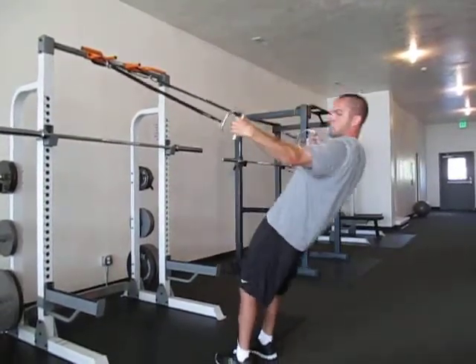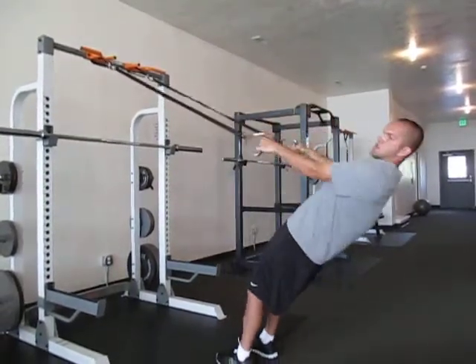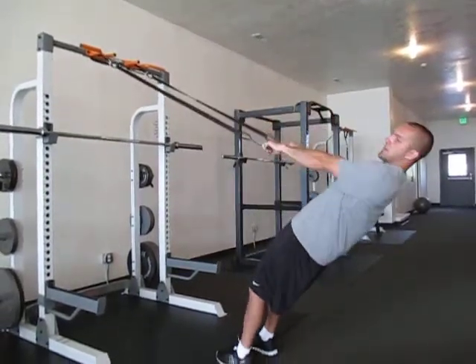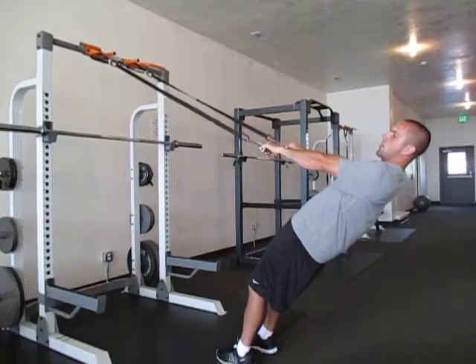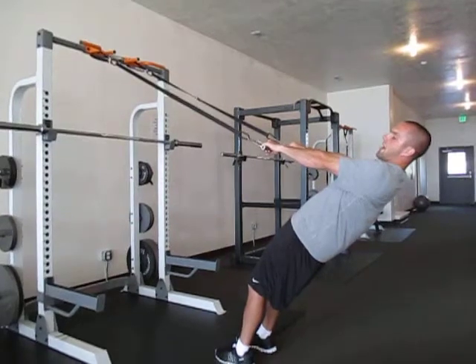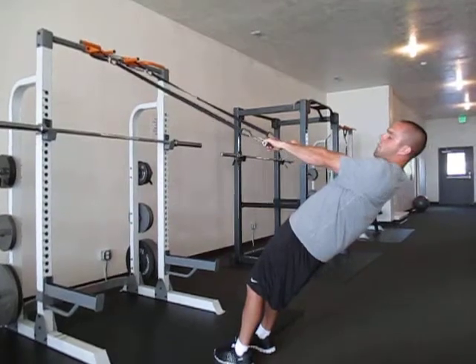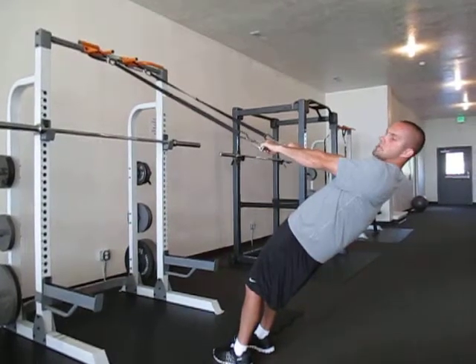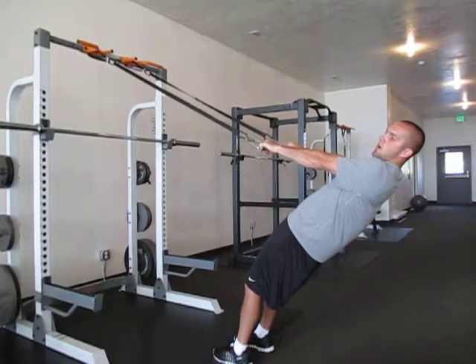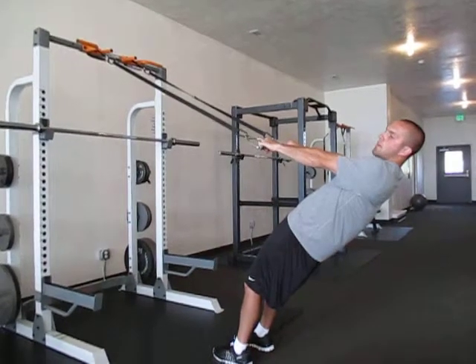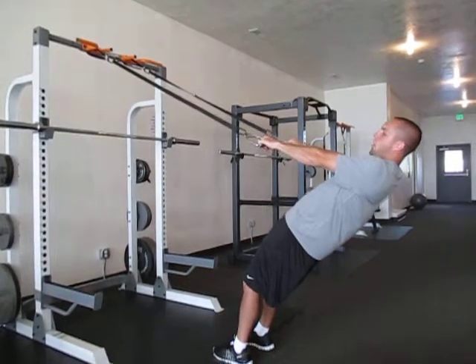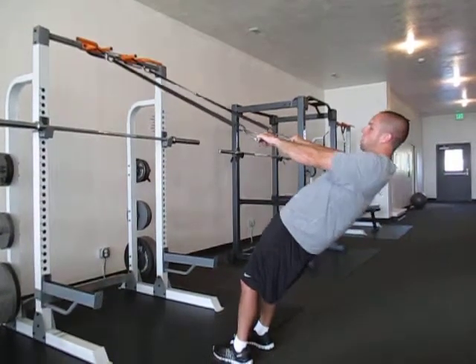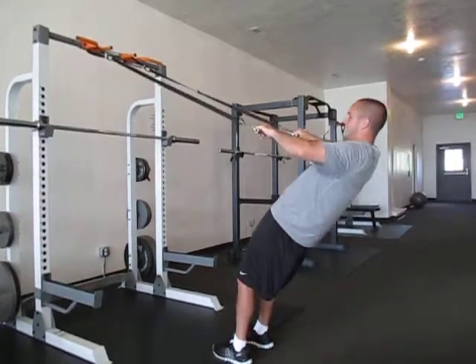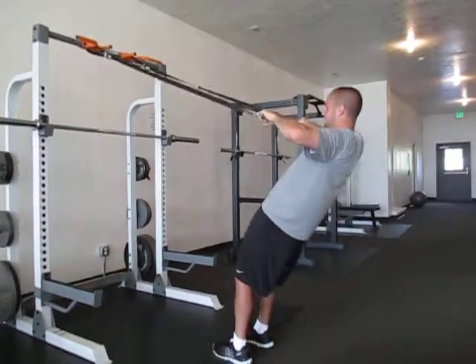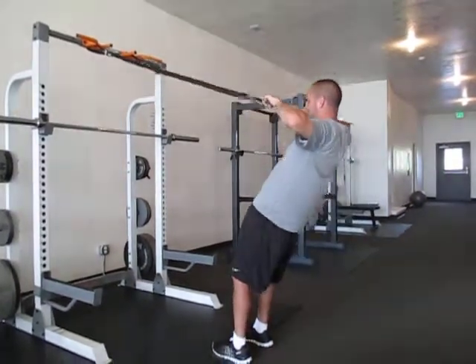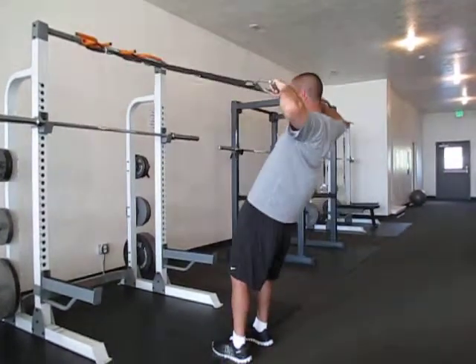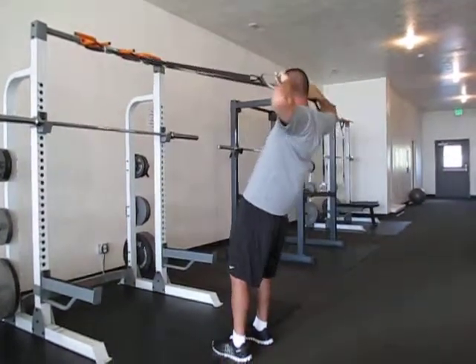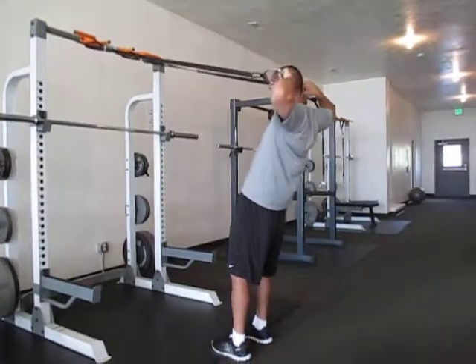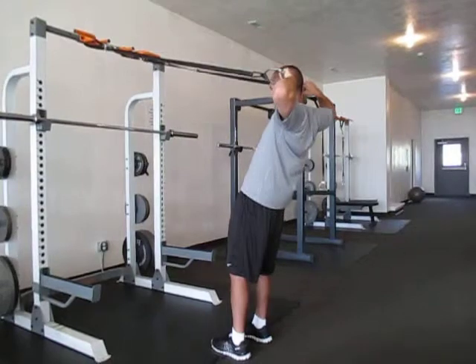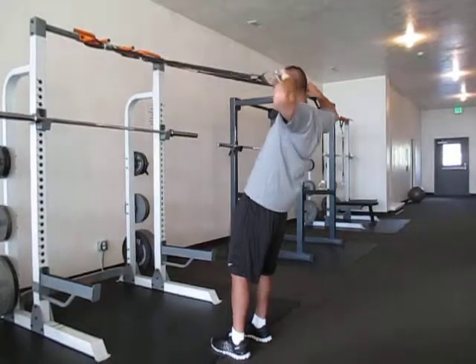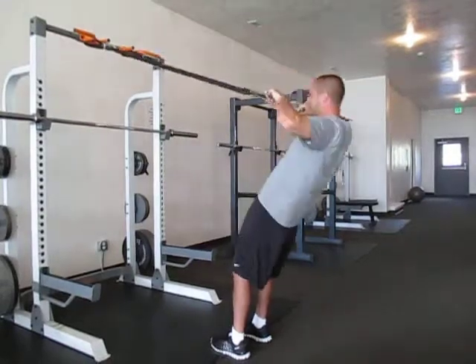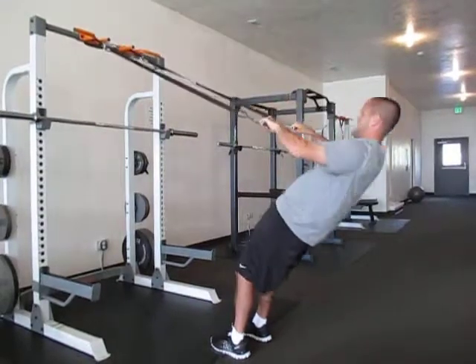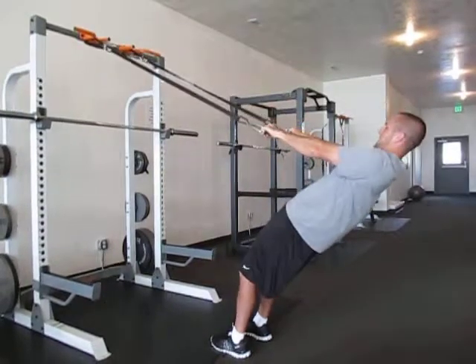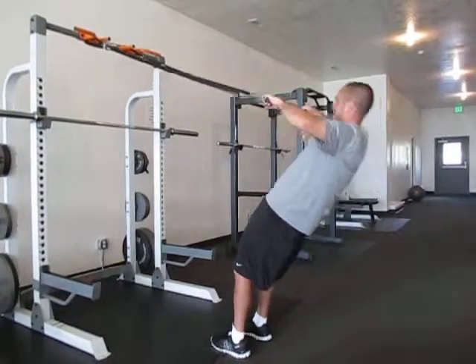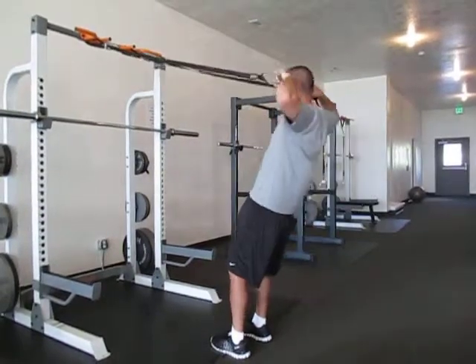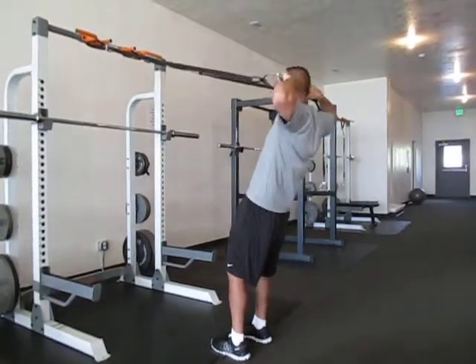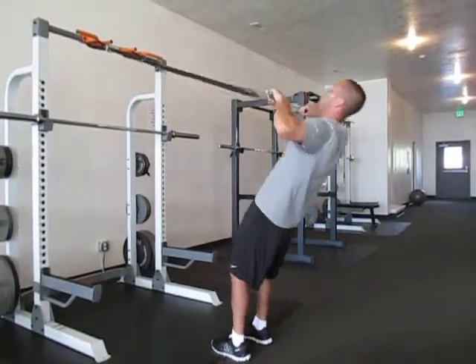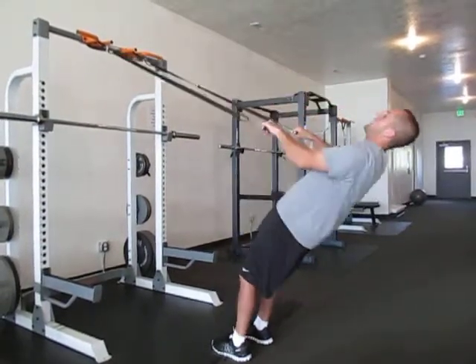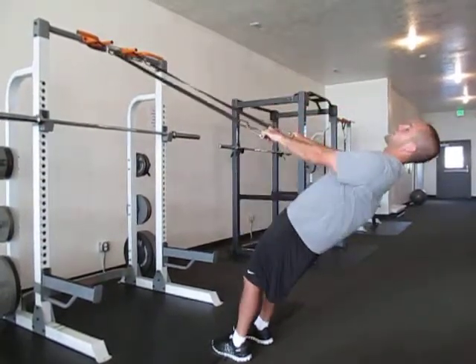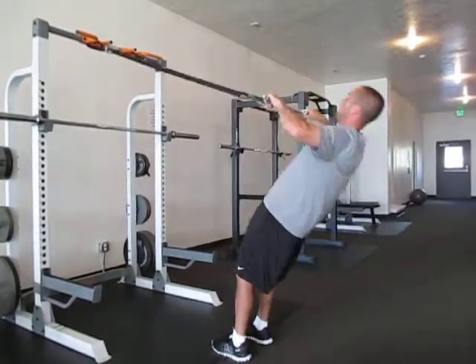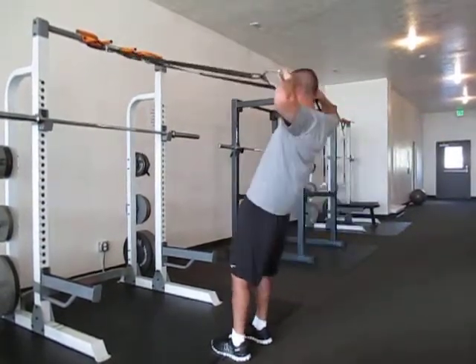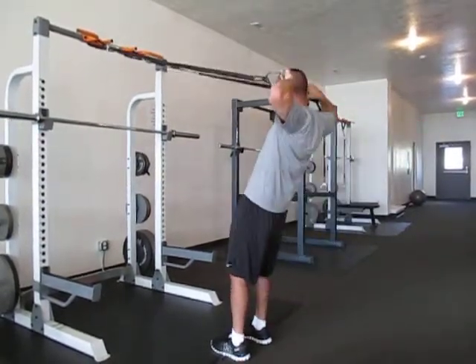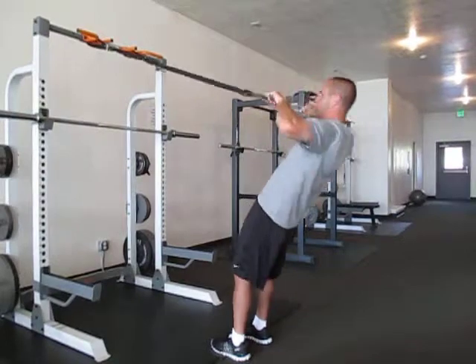The next one, I'm going to have my palms down and have my elbows go back until the handles are right by my ears like that. You've got to get the elbows back until the handles are right by your ears.